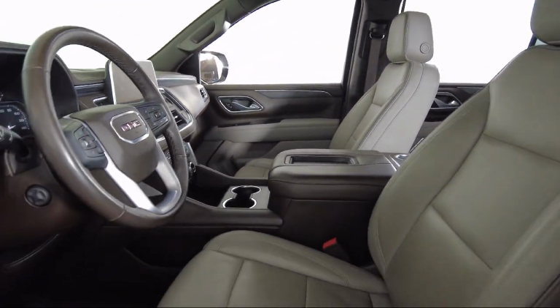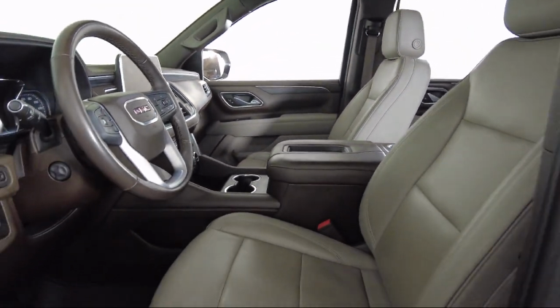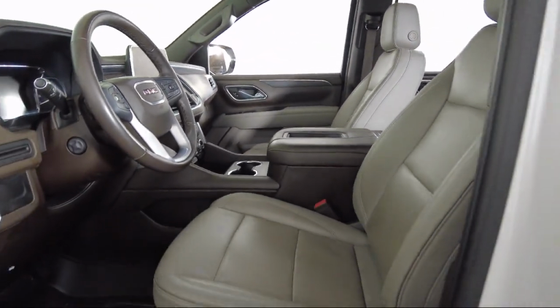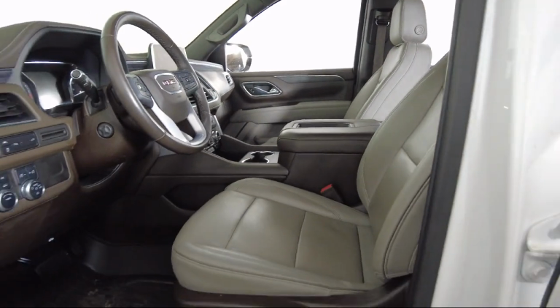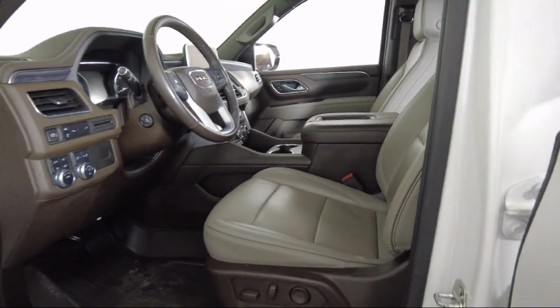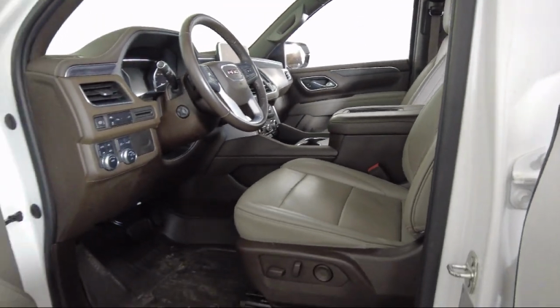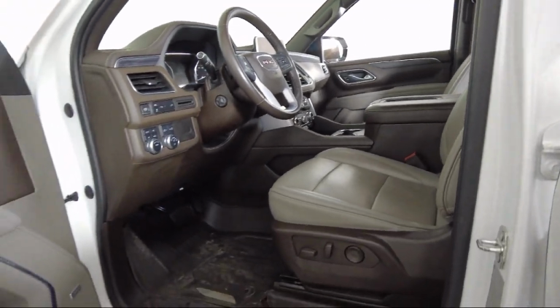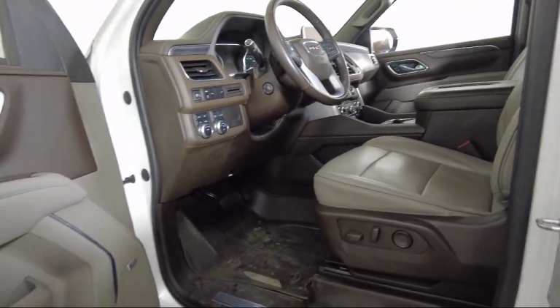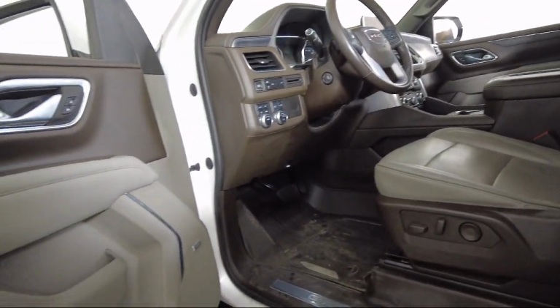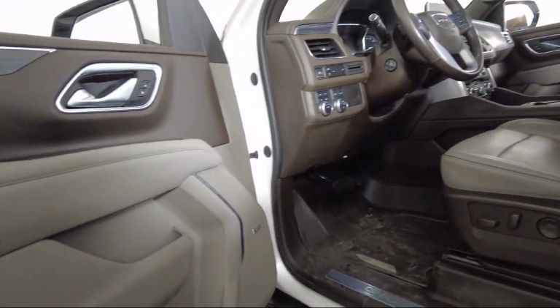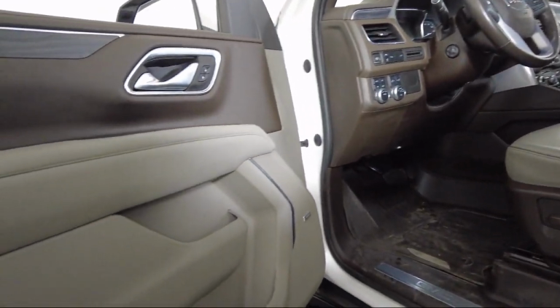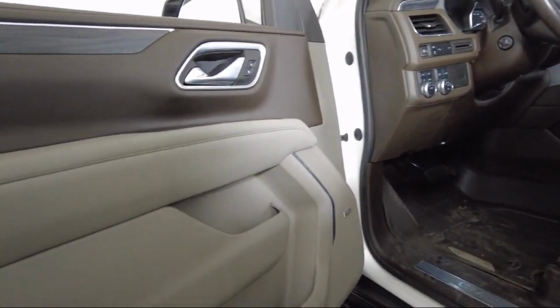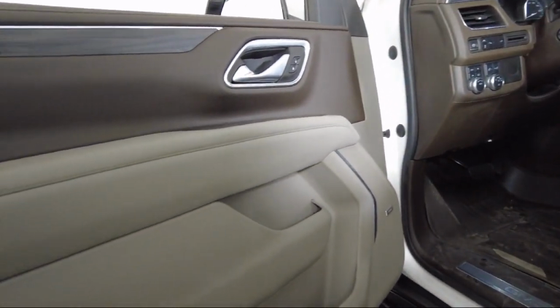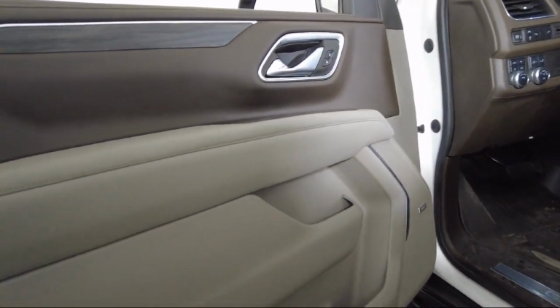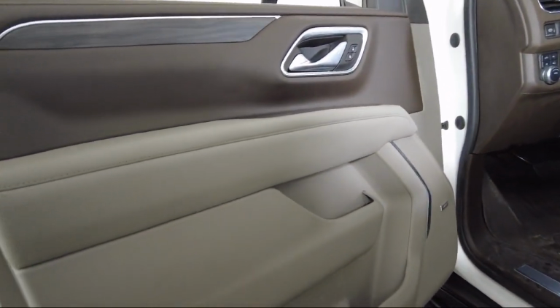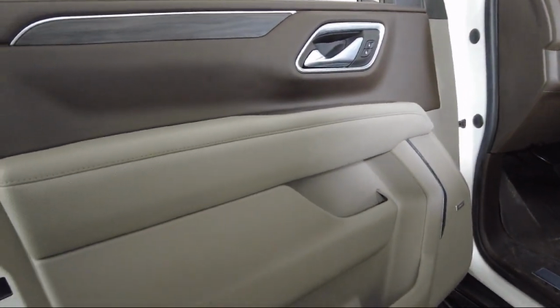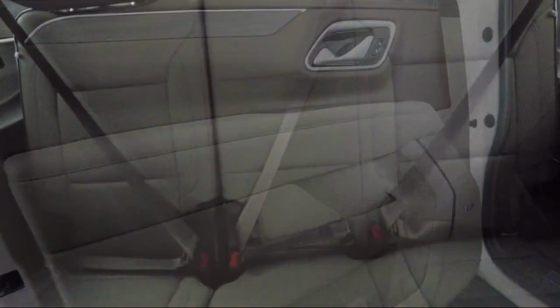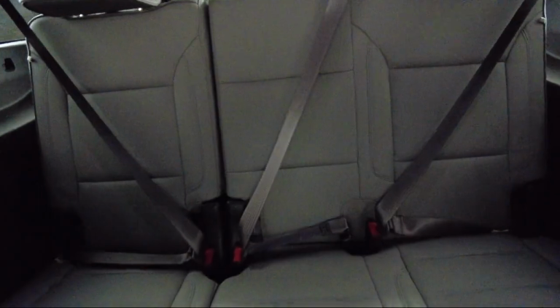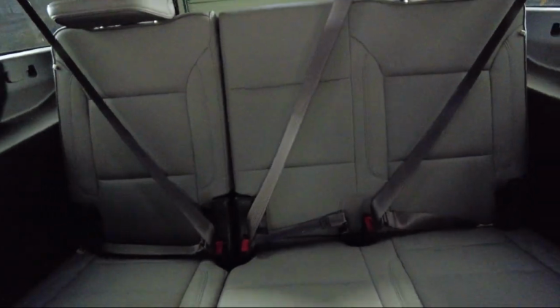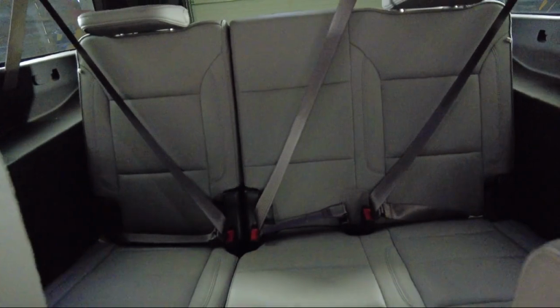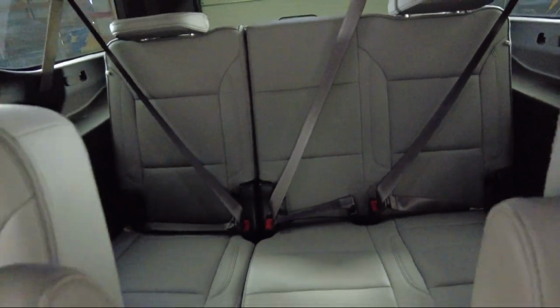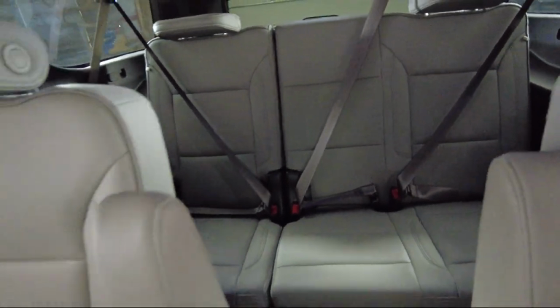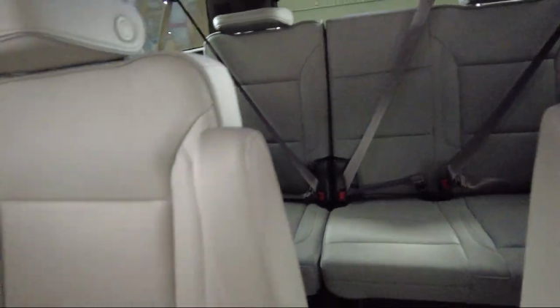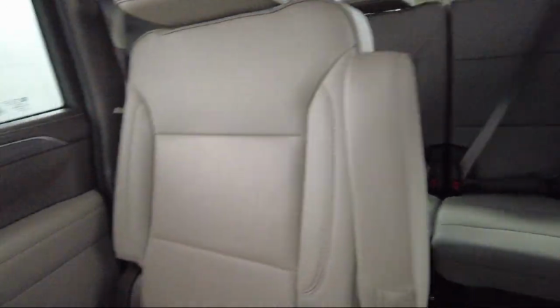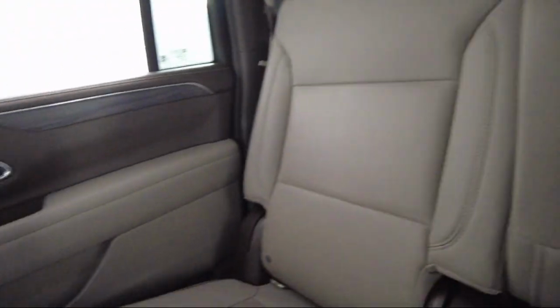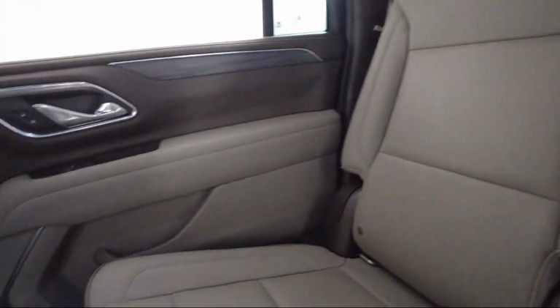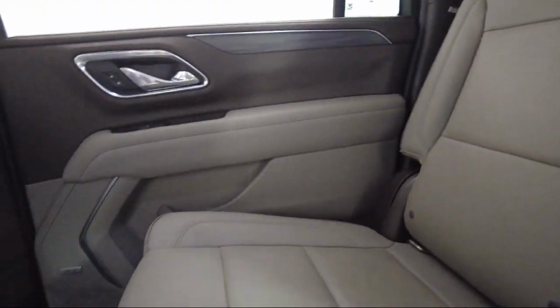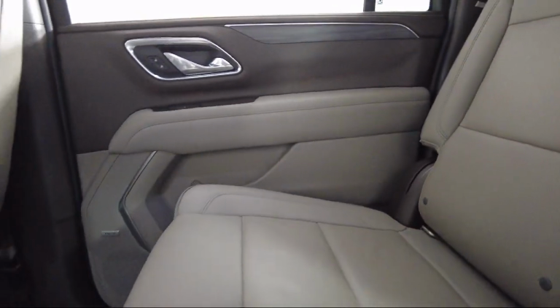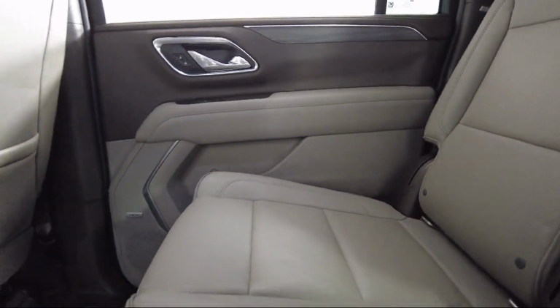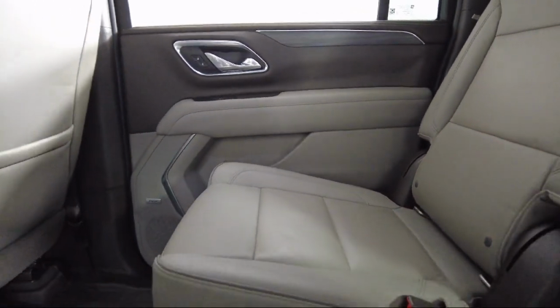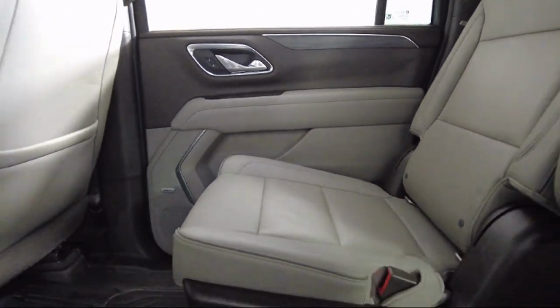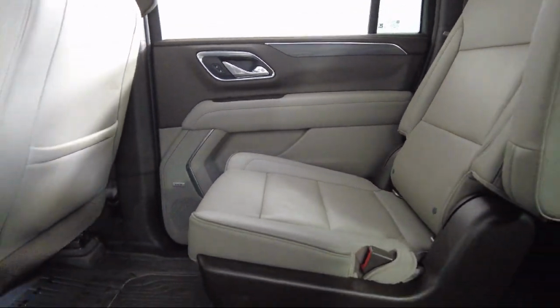We are involved in our community, and we want to give back to the community that has brought us together. So come see us today at Toyota Bozeman, where we are community-born and community-driven.